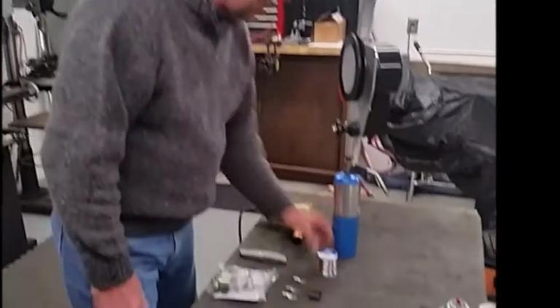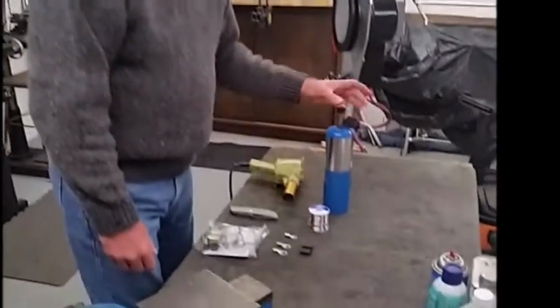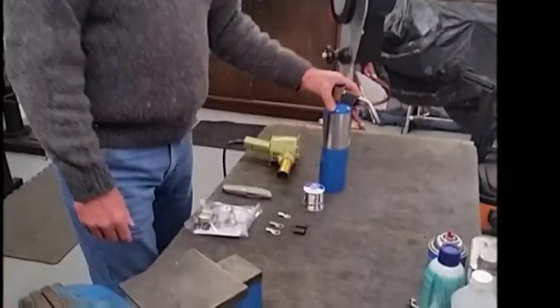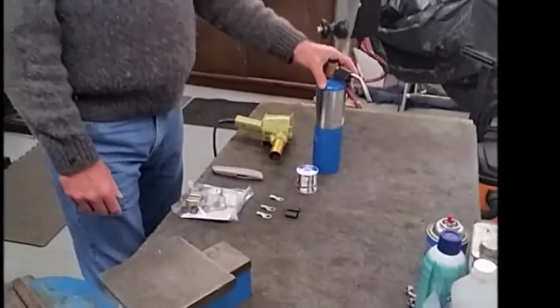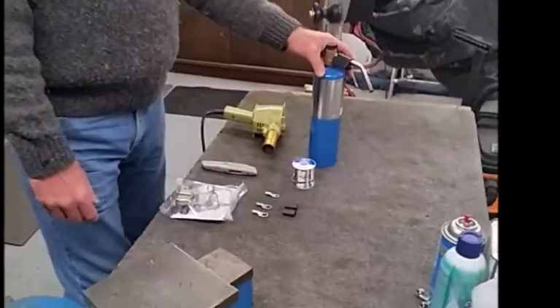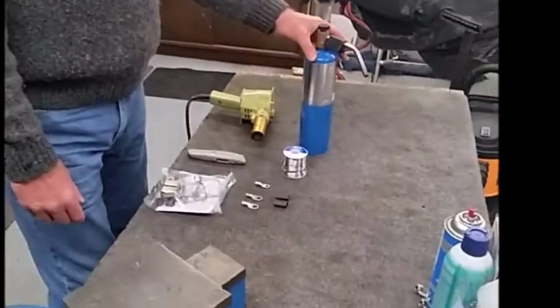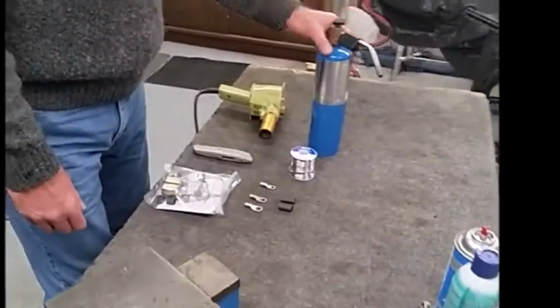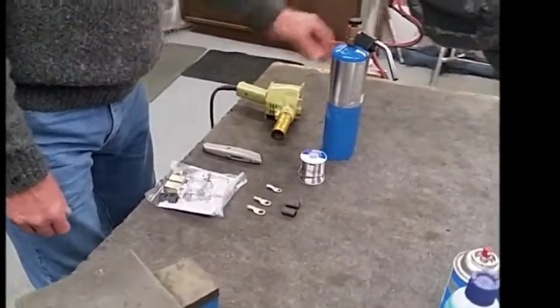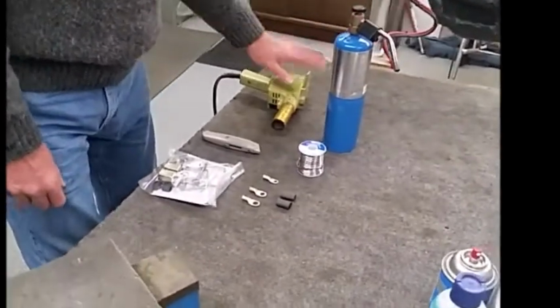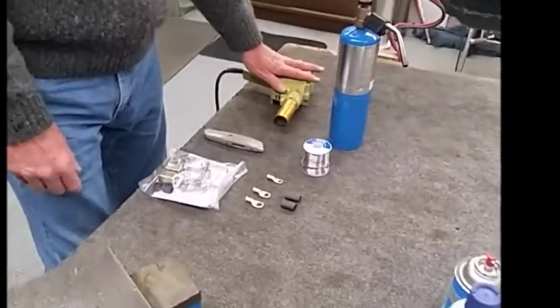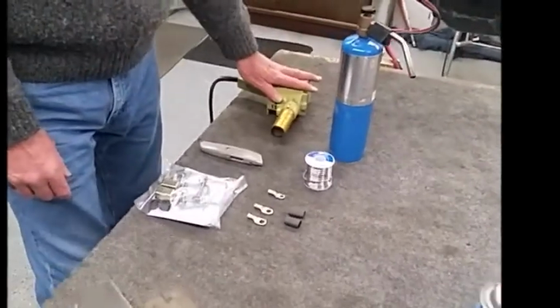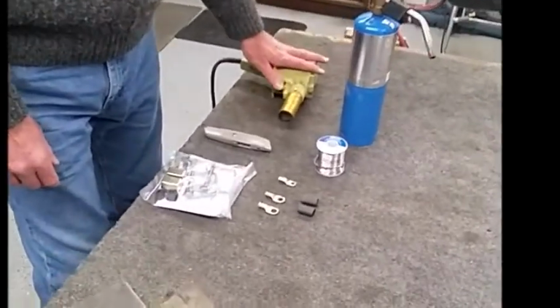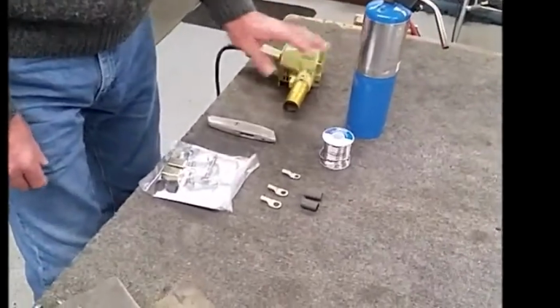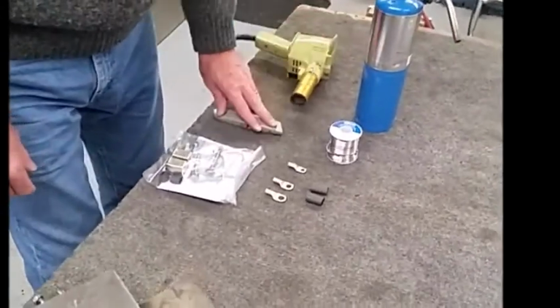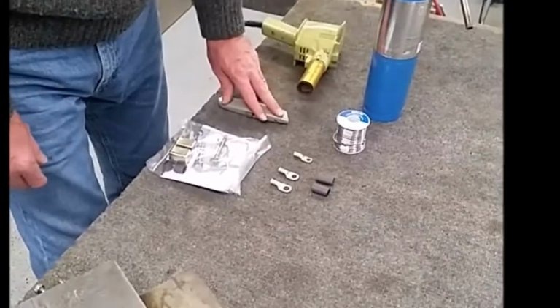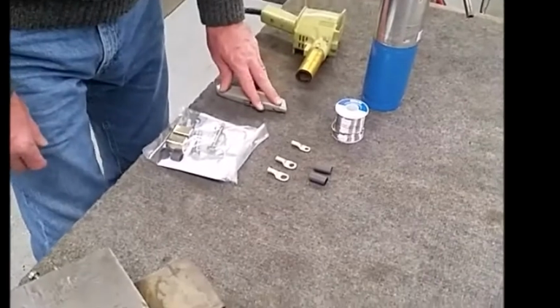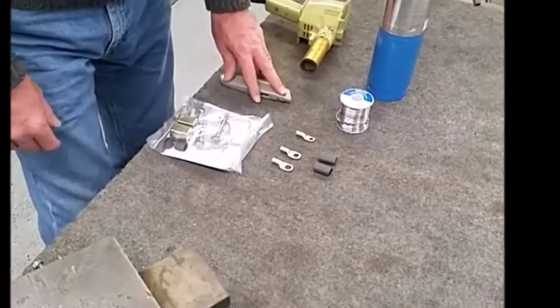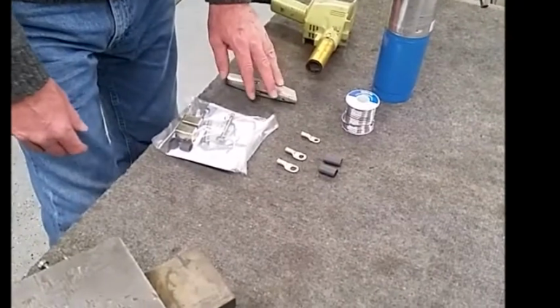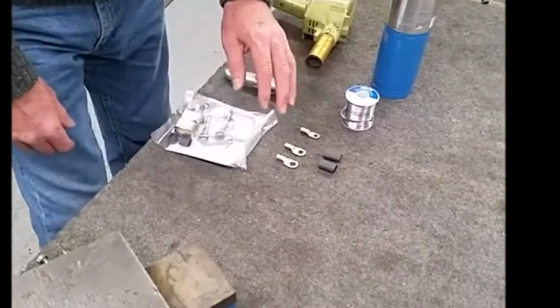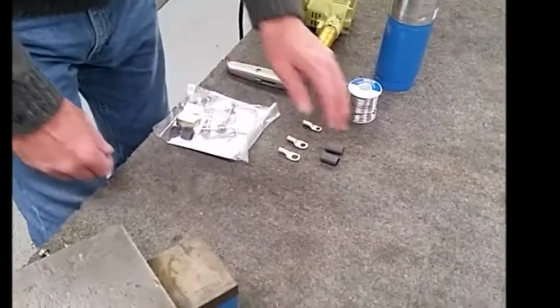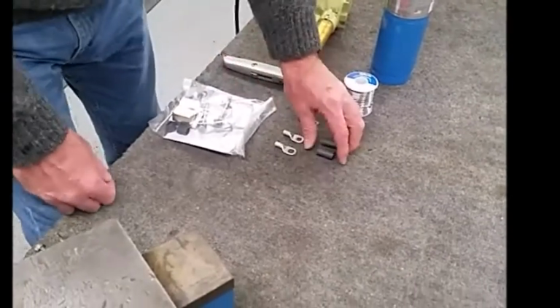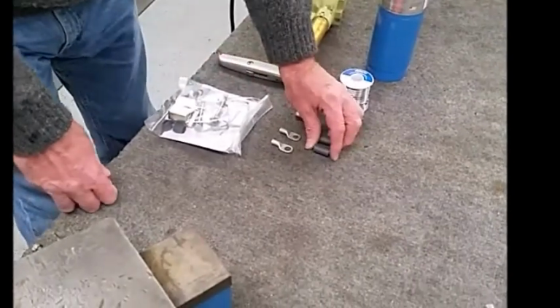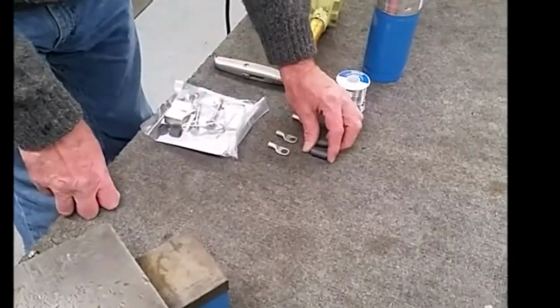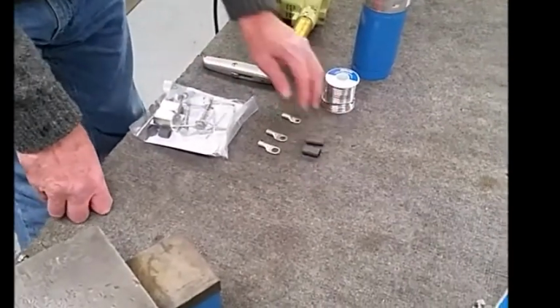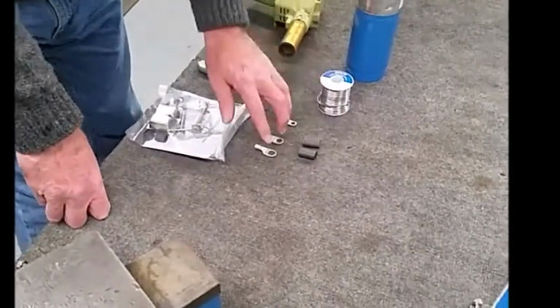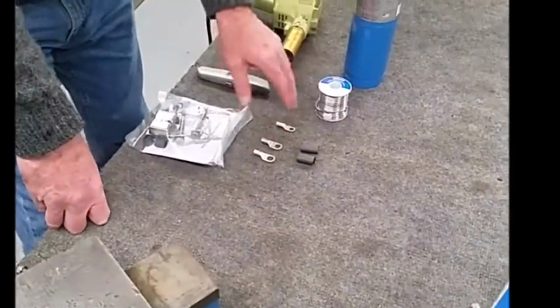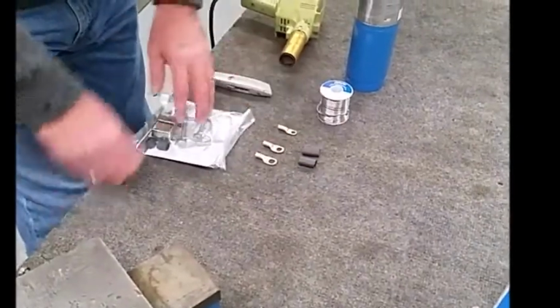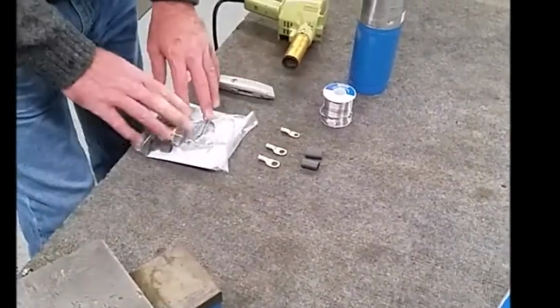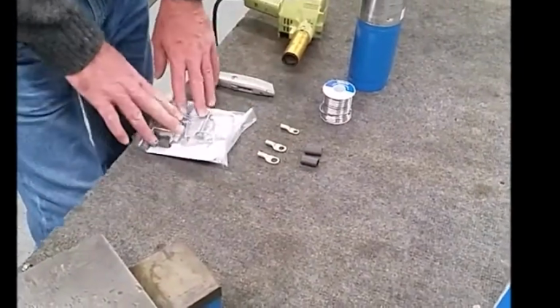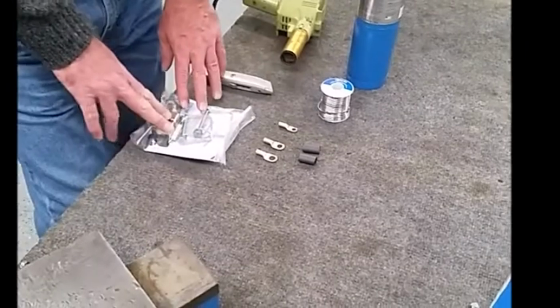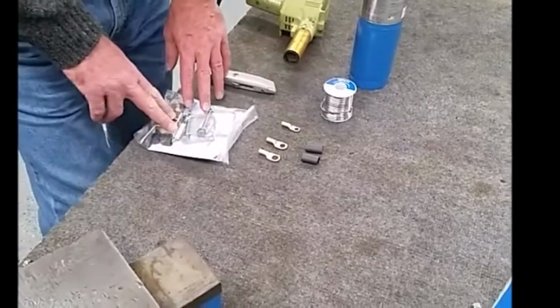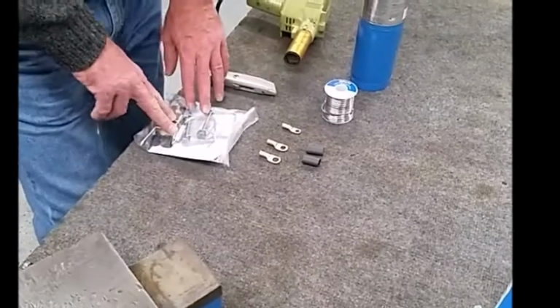We have a standard propane bottle torch, we have our heat gun, we have our razor knife, we have our shrink tubing, and our three terminals that are part of the installation kit.